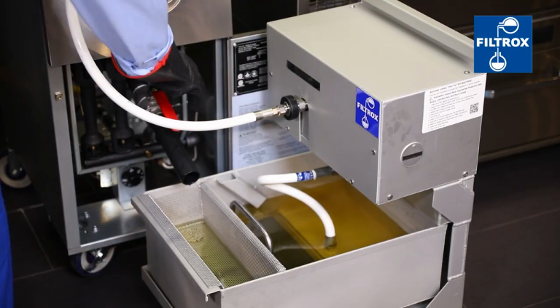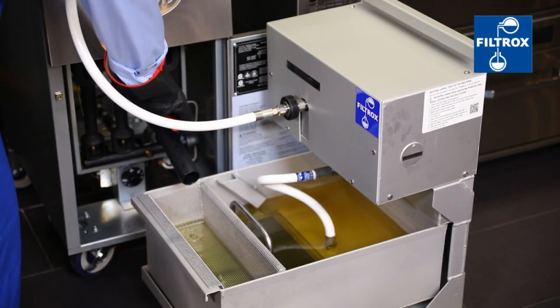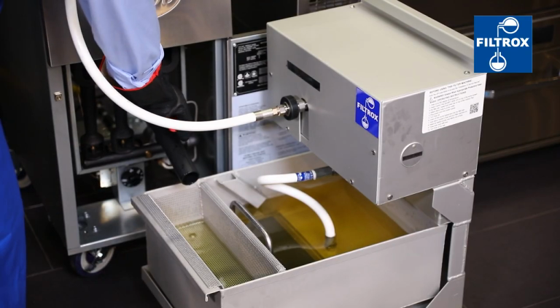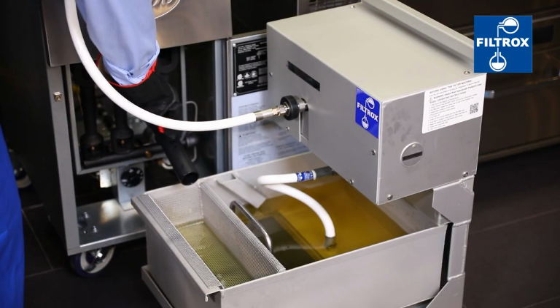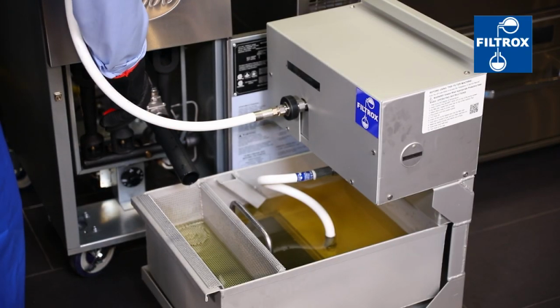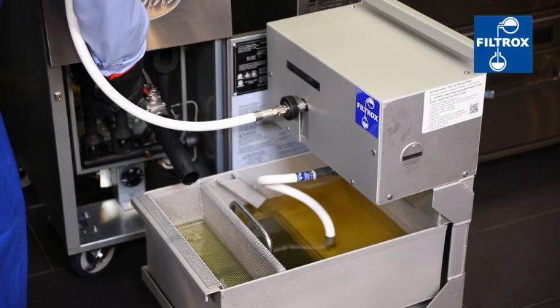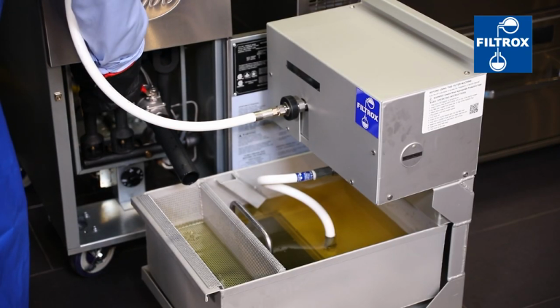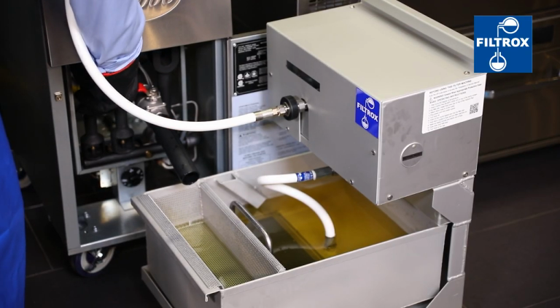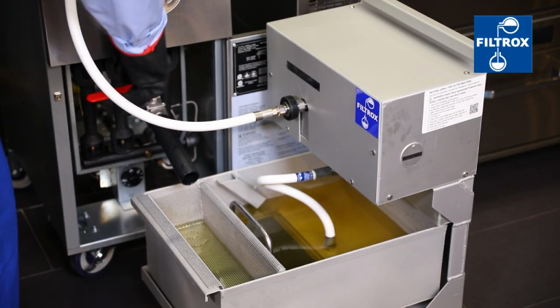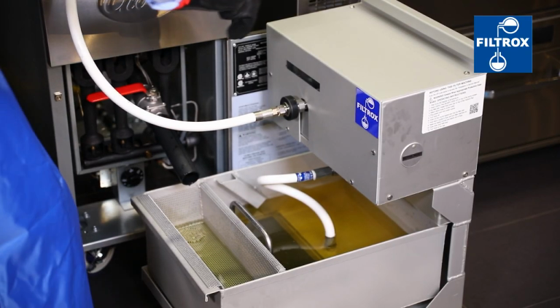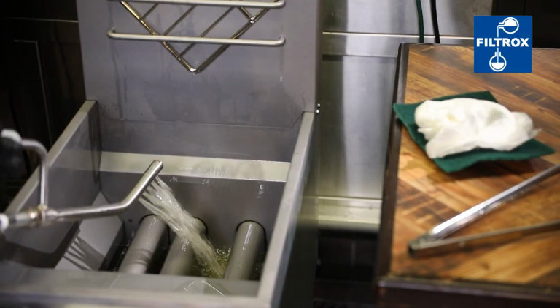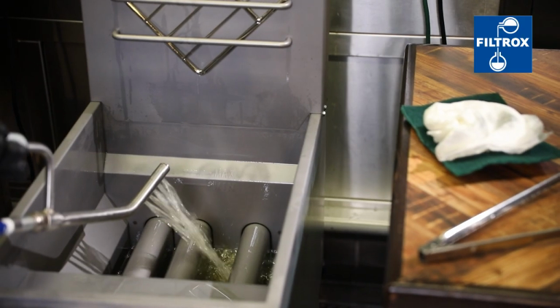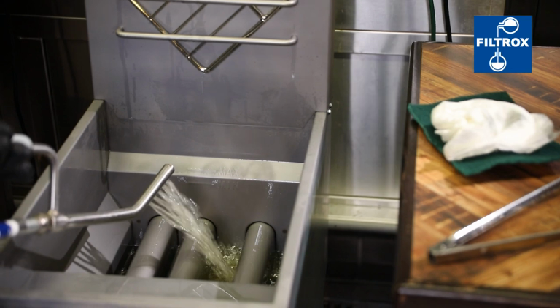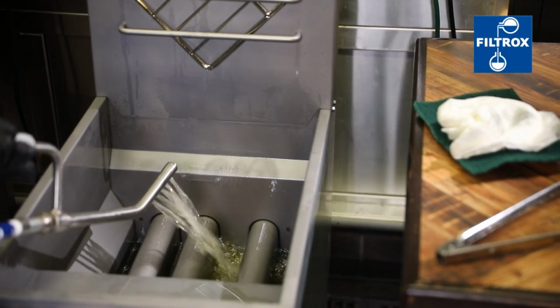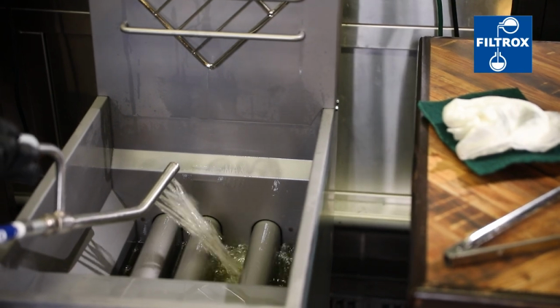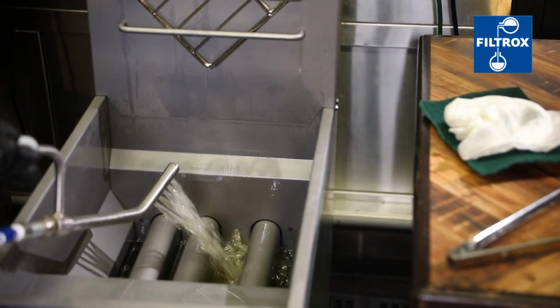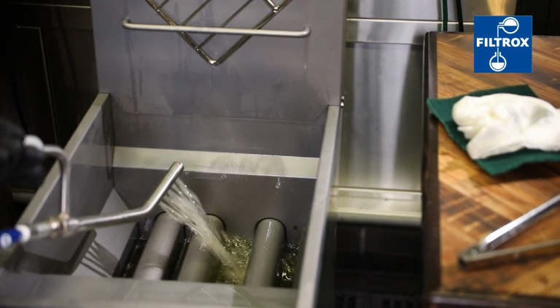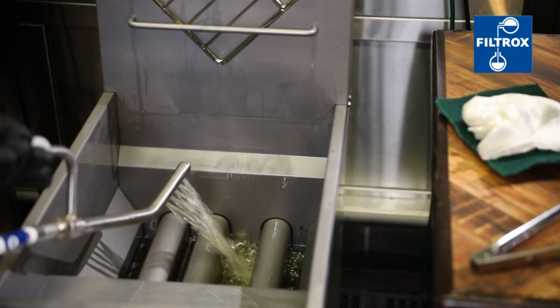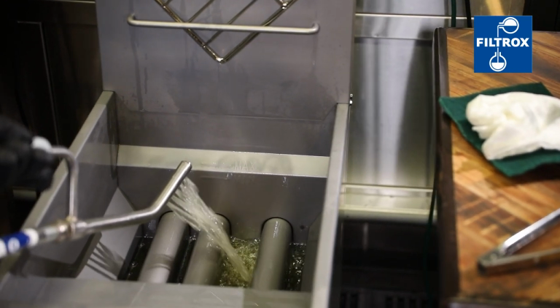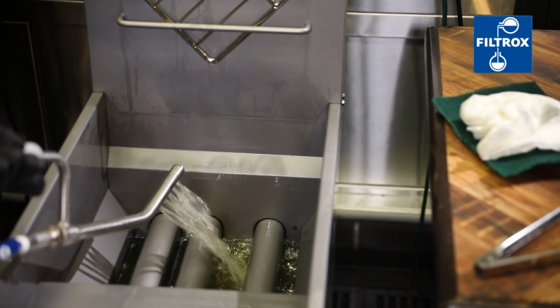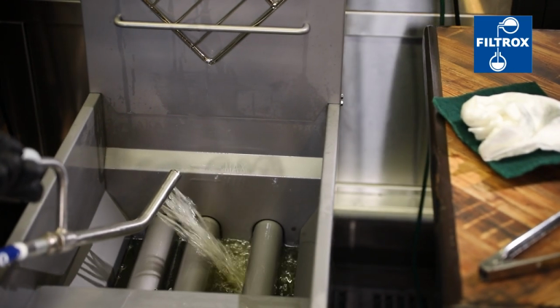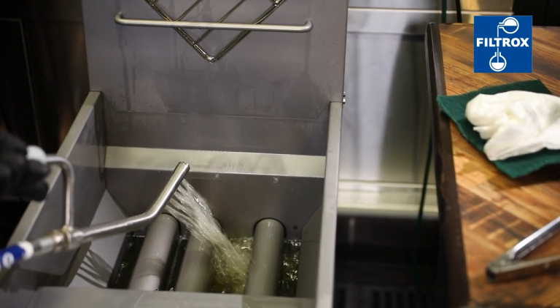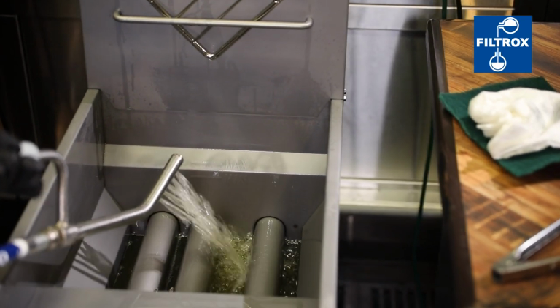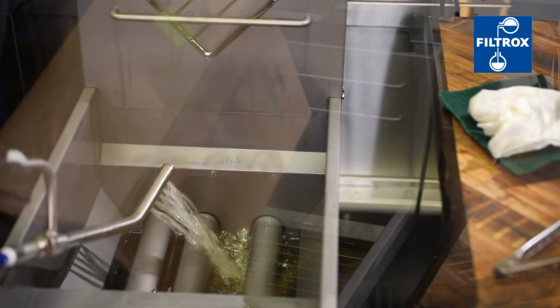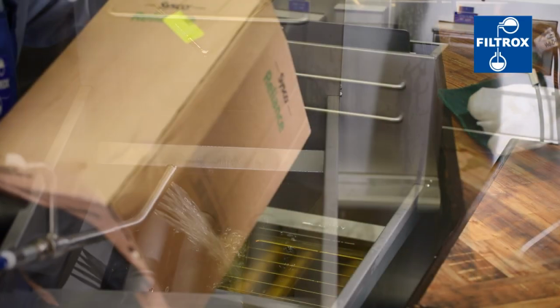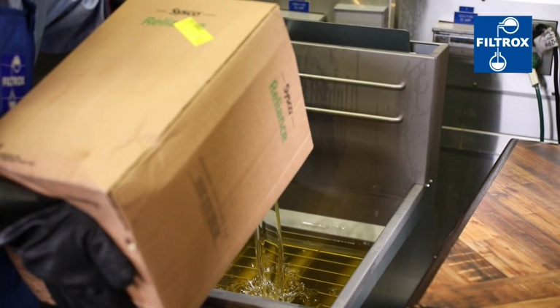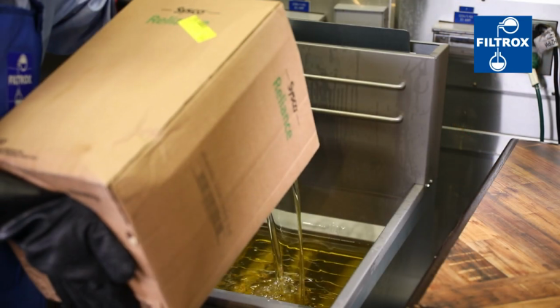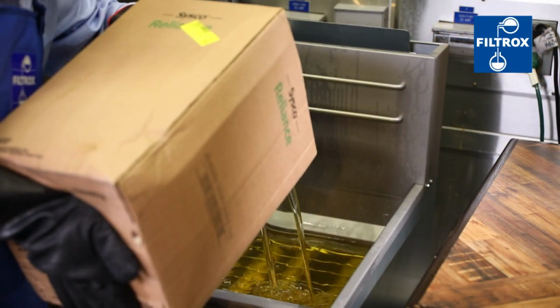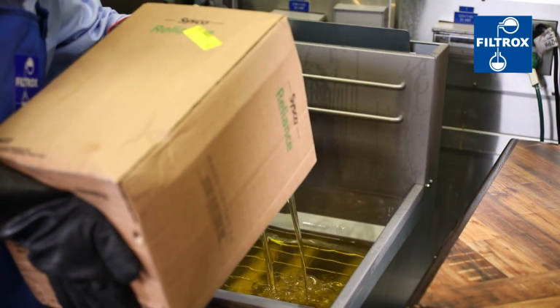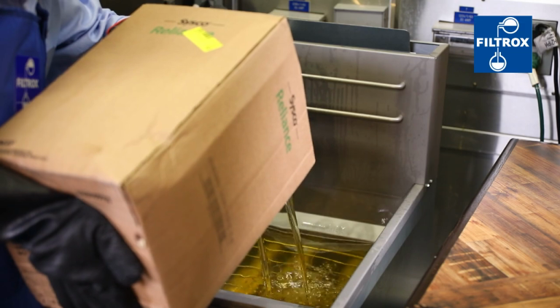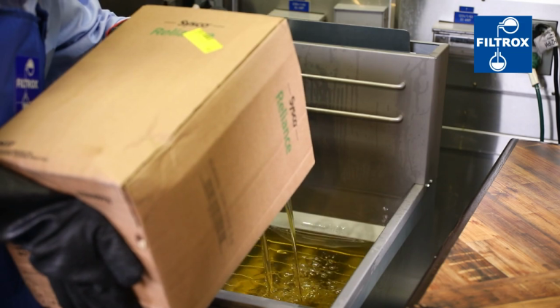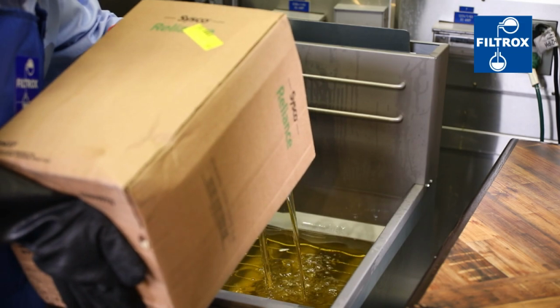Once clean, carefully close the drain valve and use the return hose to refill the fryer with the freshly filtered oil. If needed, add makeup oil after the filtering is complete.